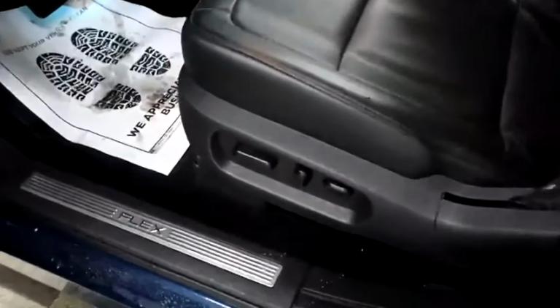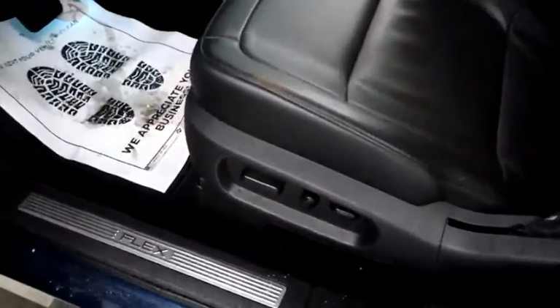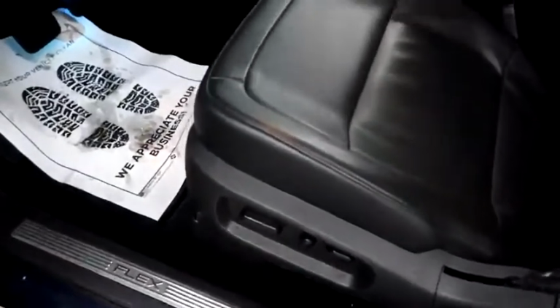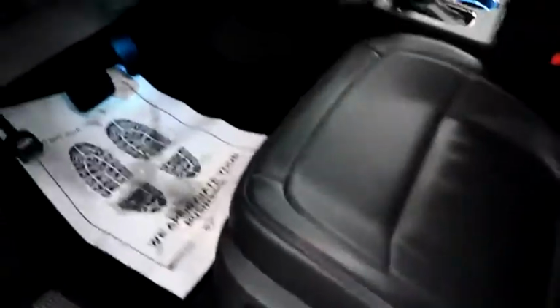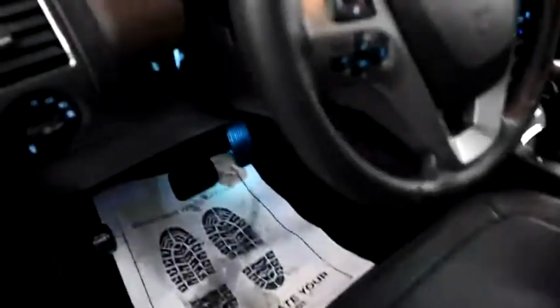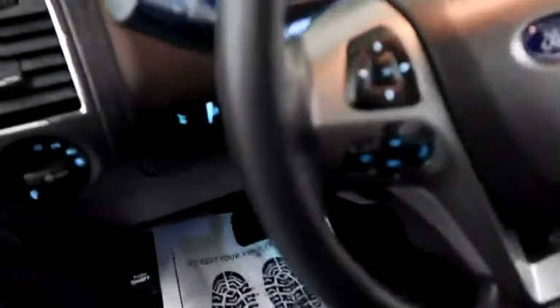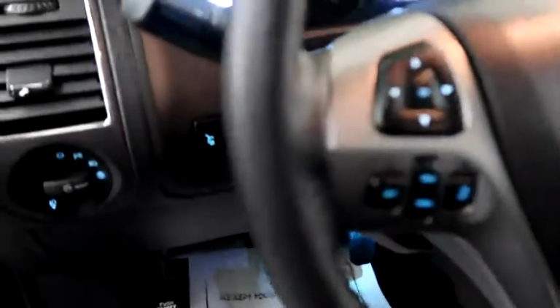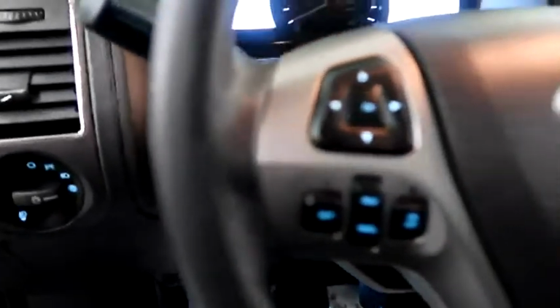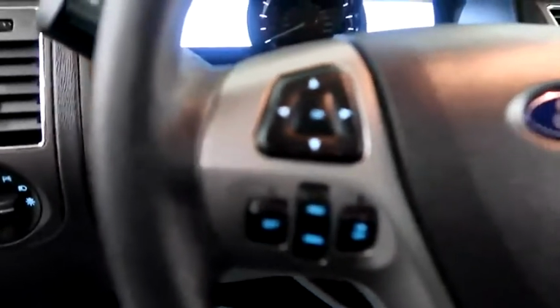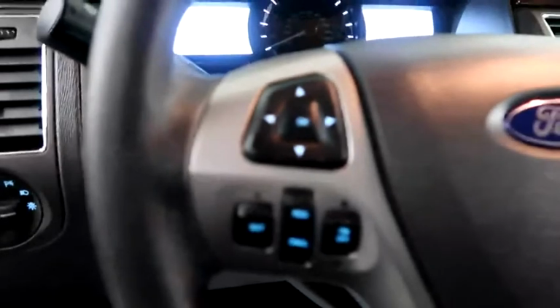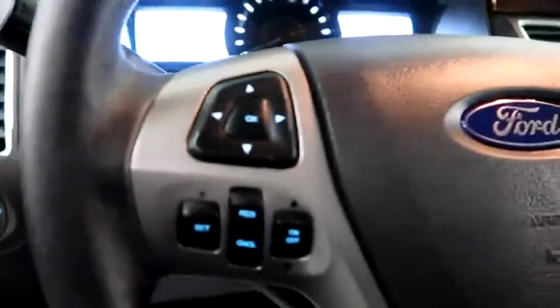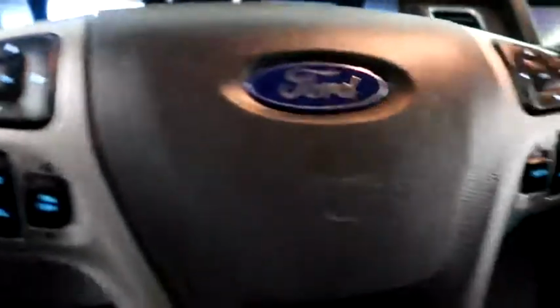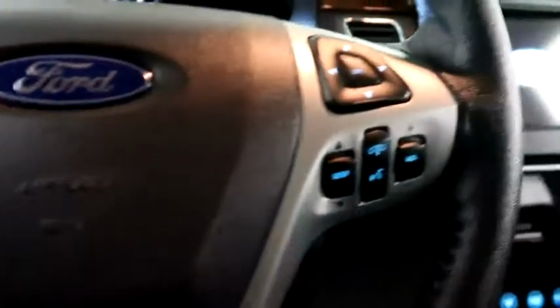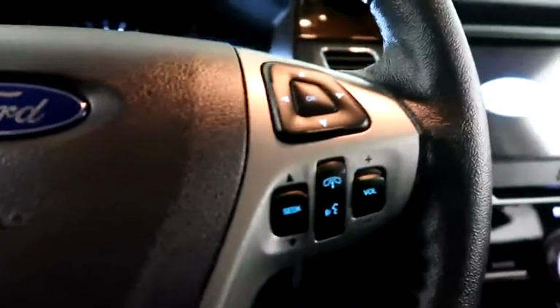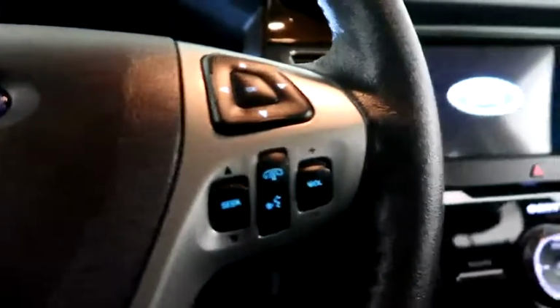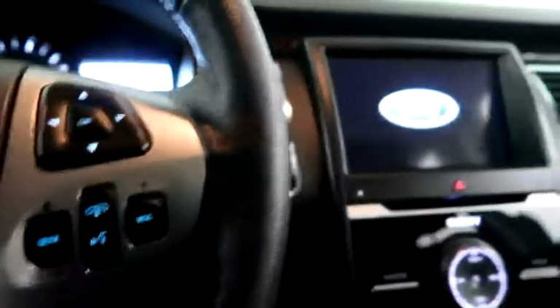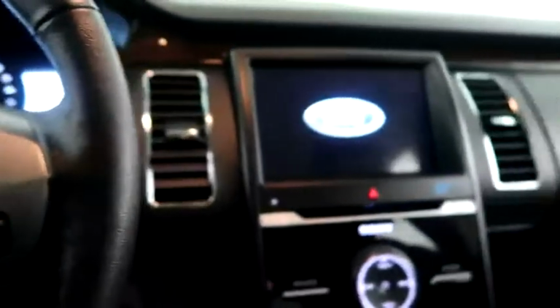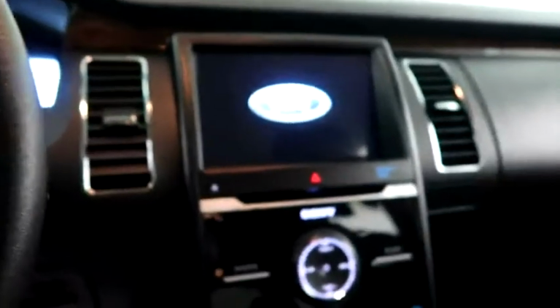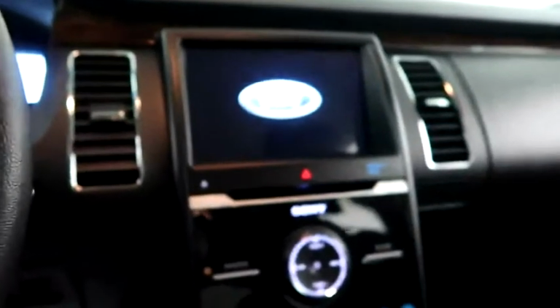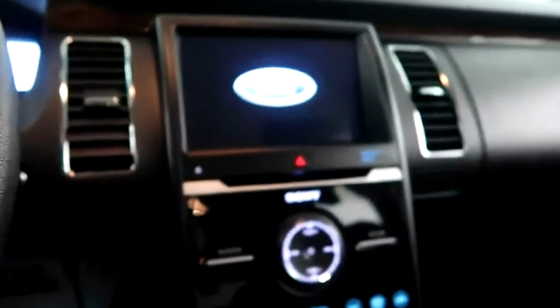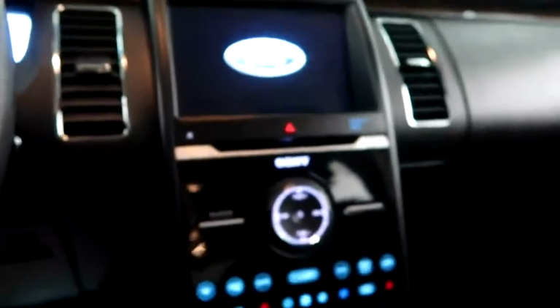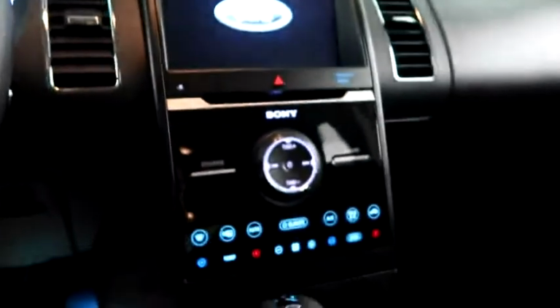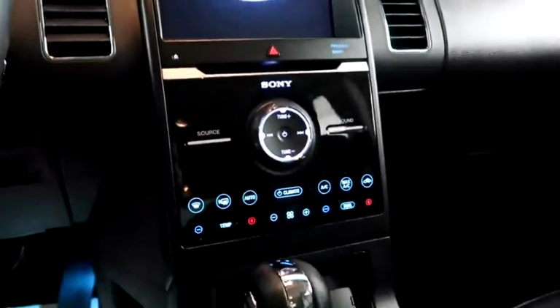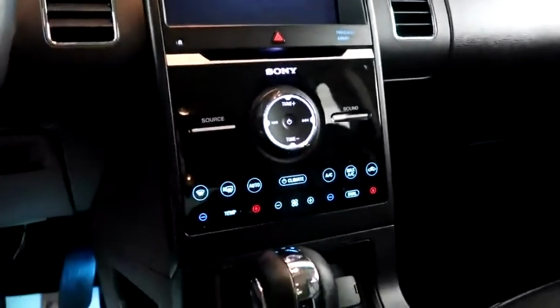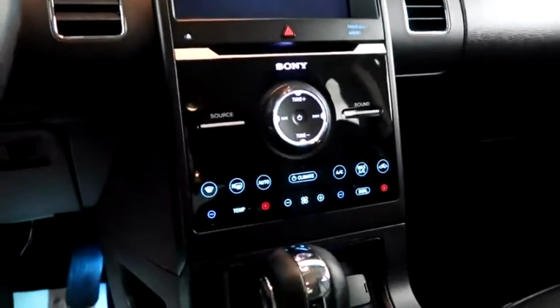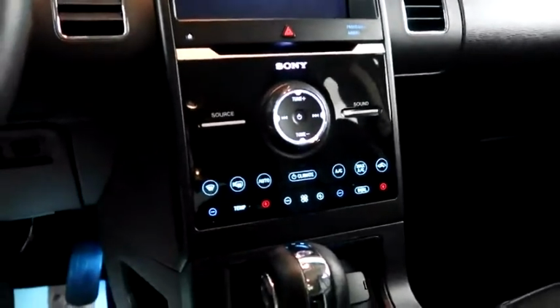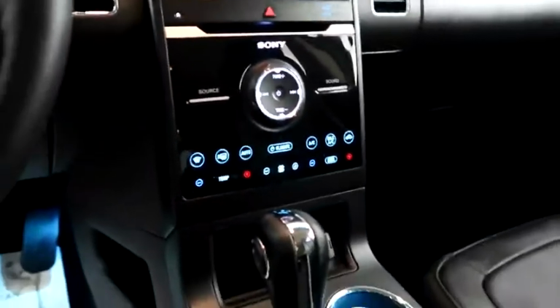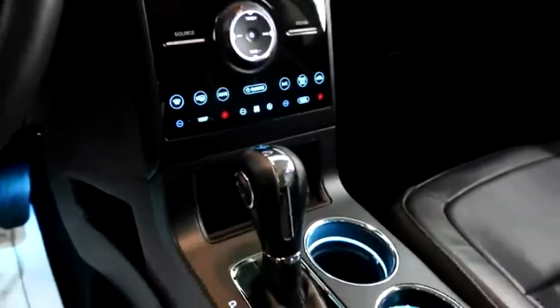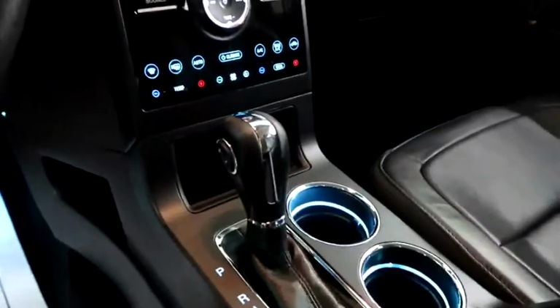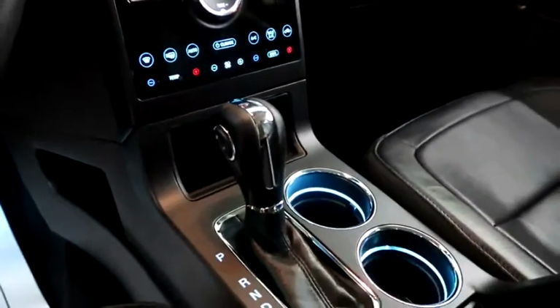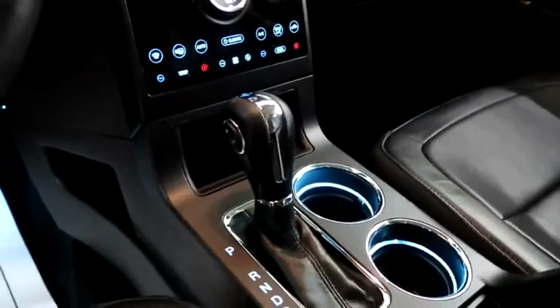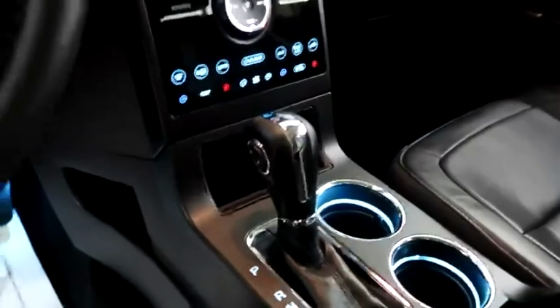Power adjustable seats inside. Cruise, audio, and Bluetooth controls. Full touch screen that includes your stereo. Dual climate control and dual heated seats, and your automatic transmission is here.